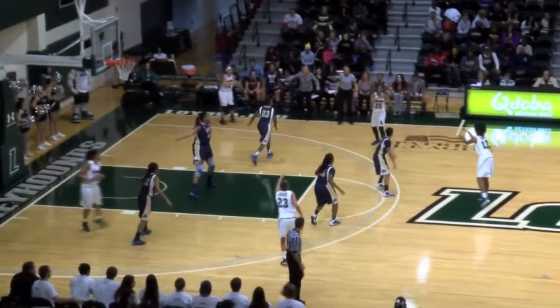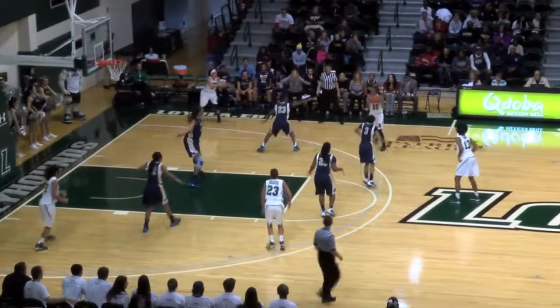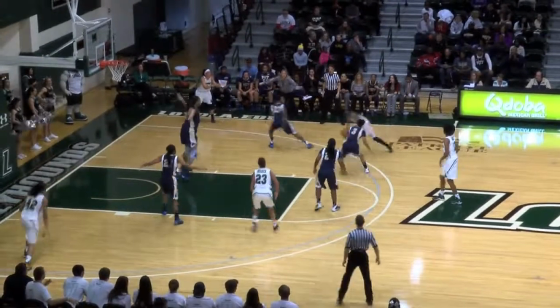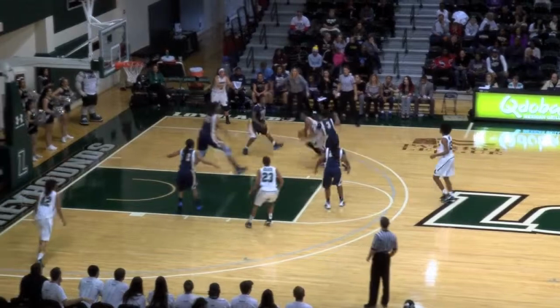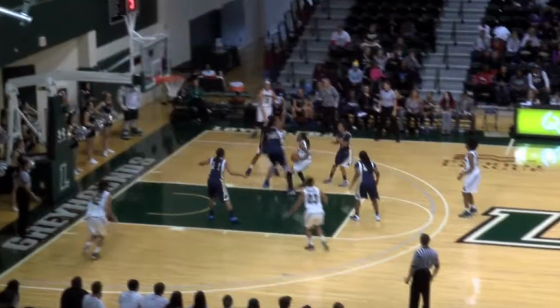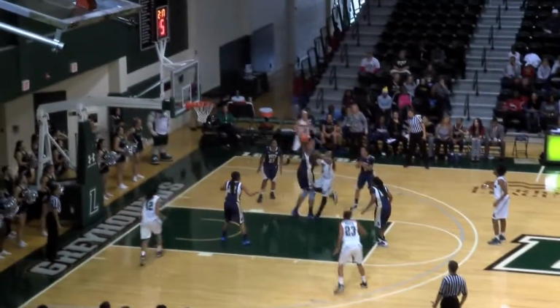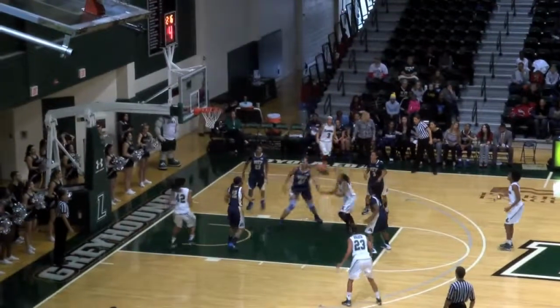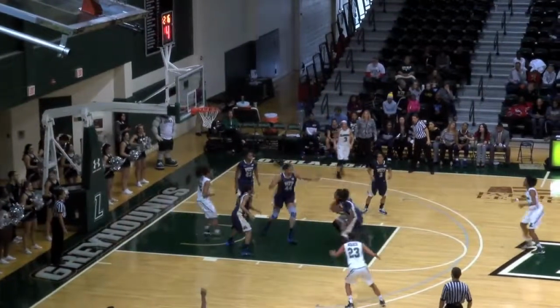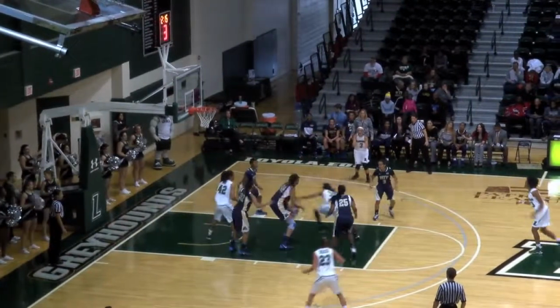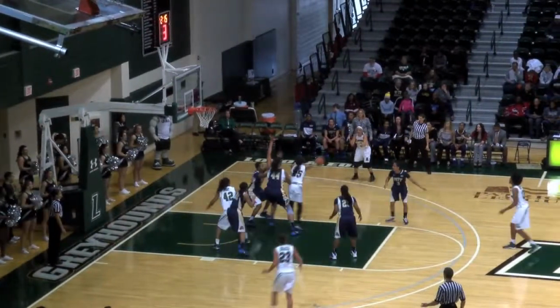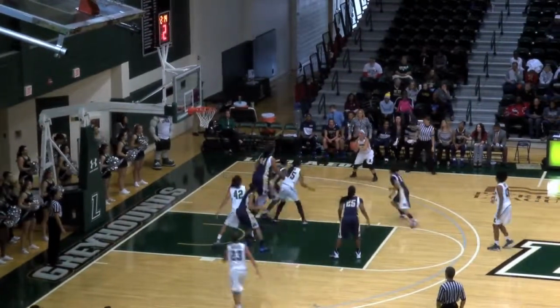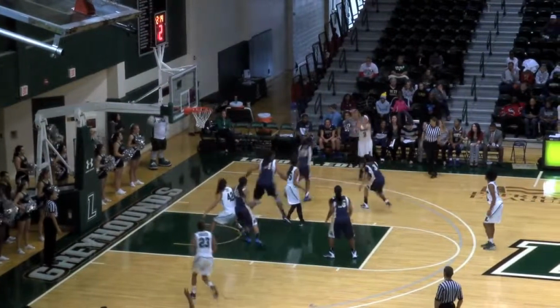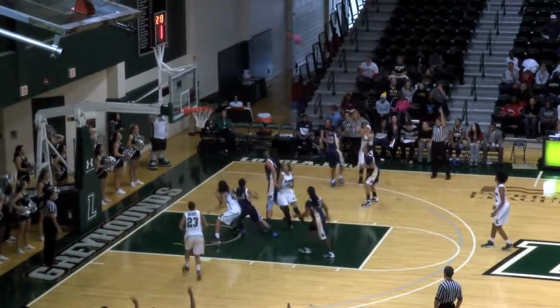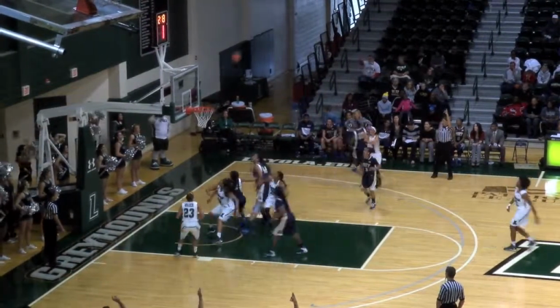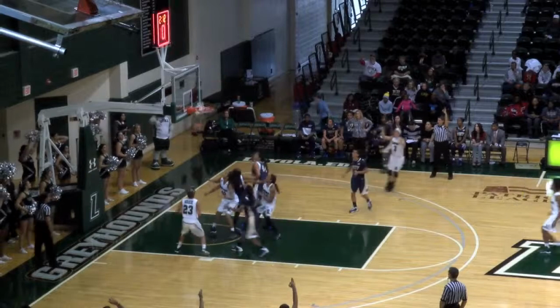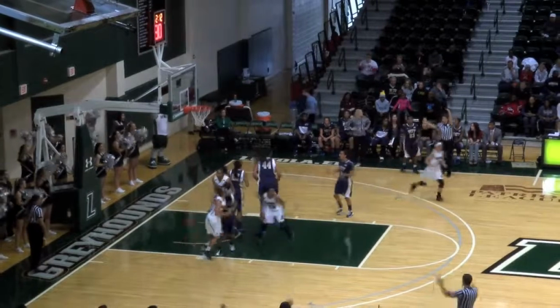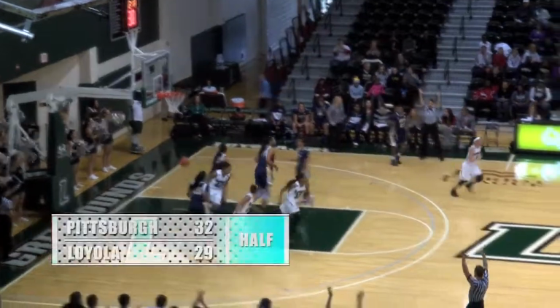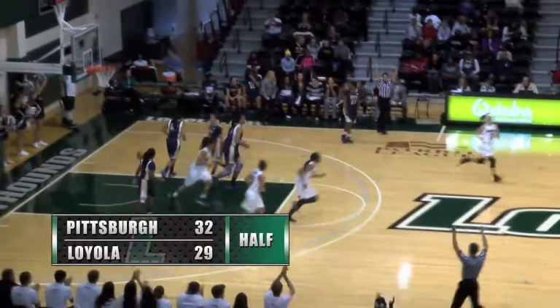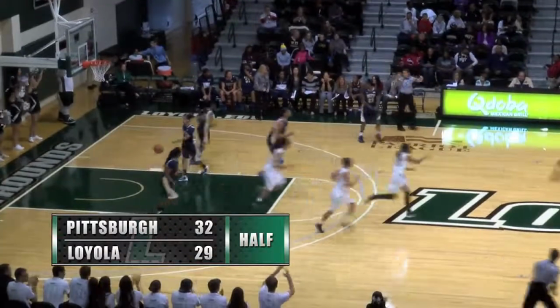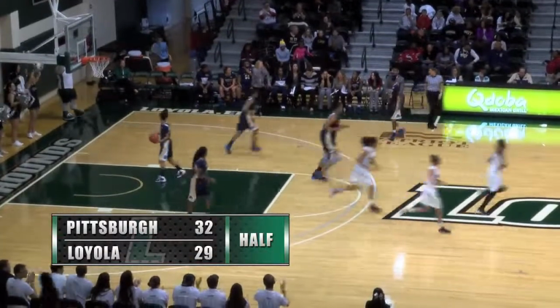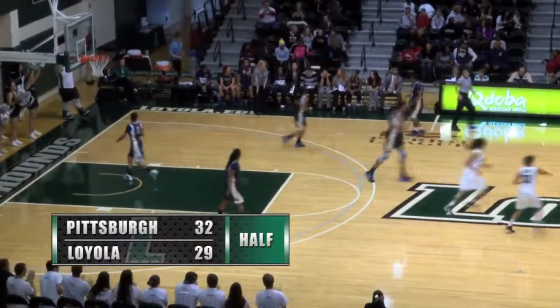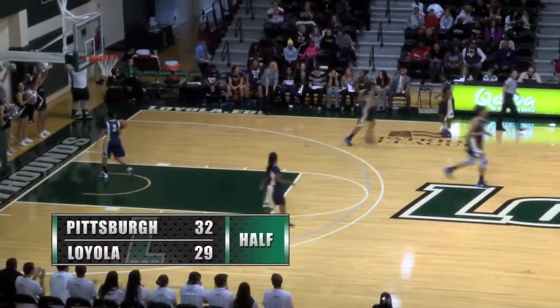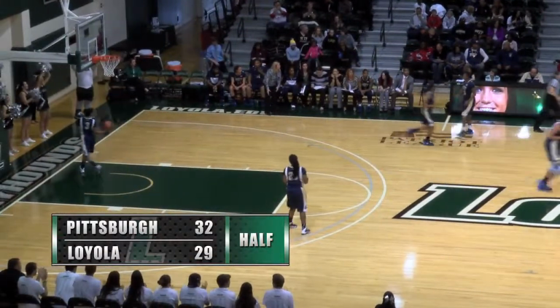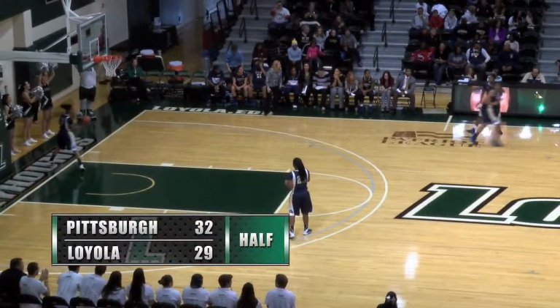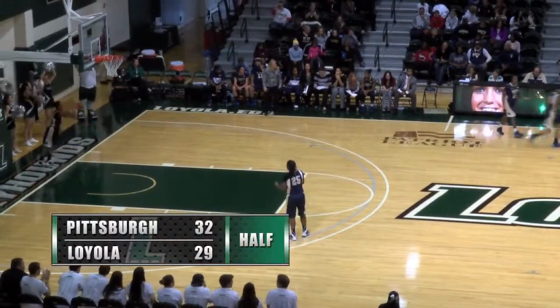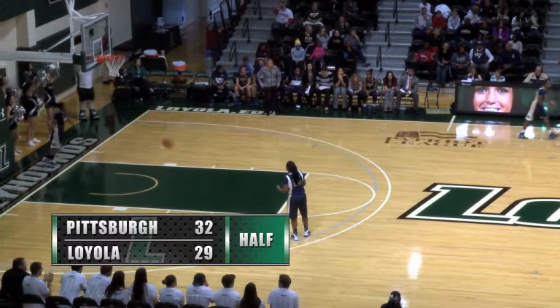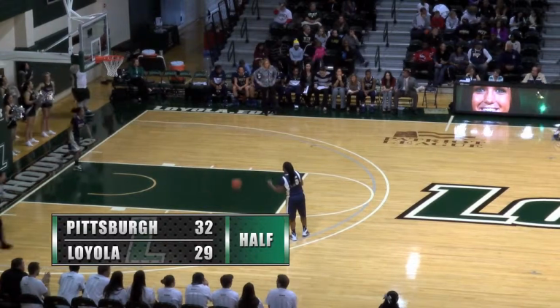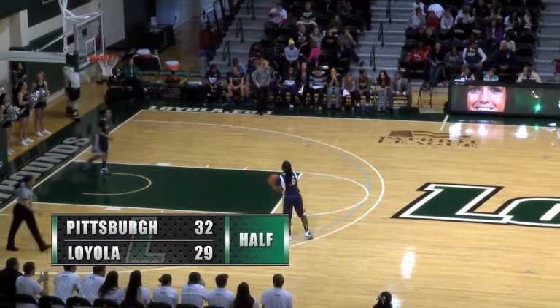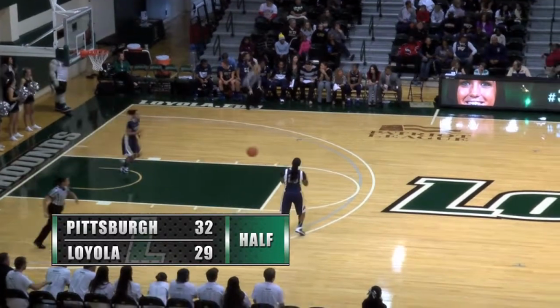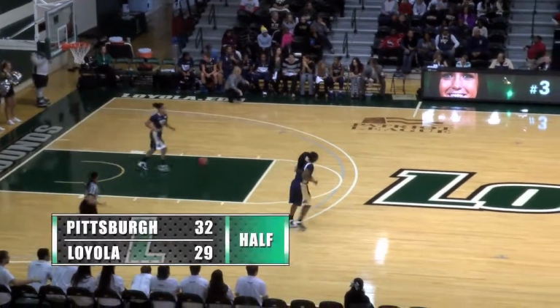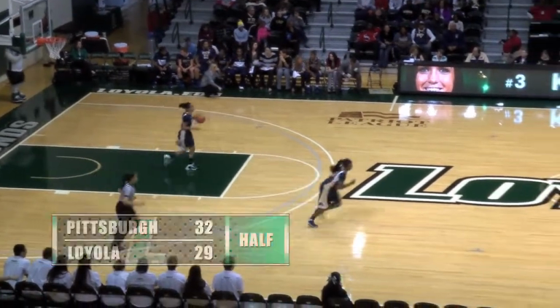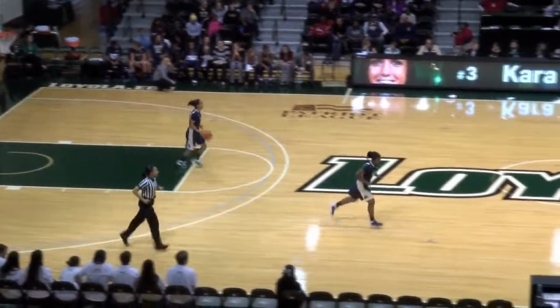Five on the shot clock. Brown looks to get in the paint and does. Can't handle it, stays with it, kicks it out to Marshall. Marshall from three — swish. Kara Marshall simply on fire. And Loyola needed that with just two minutes now, and it's a 29-29 game.